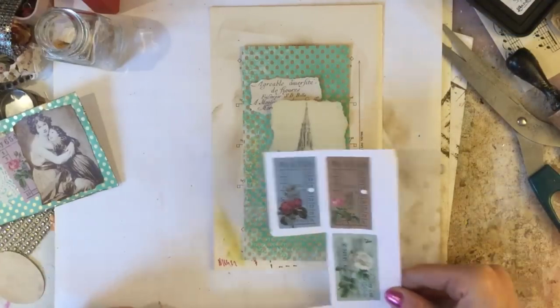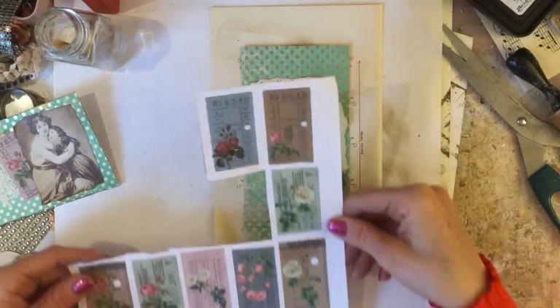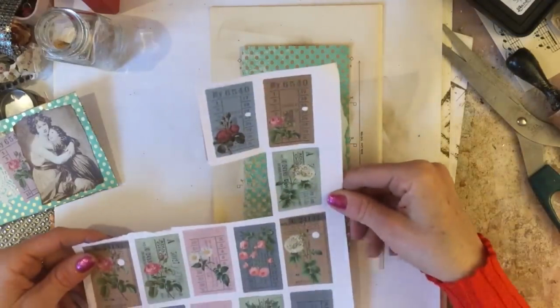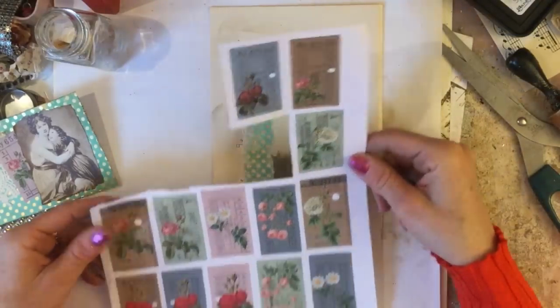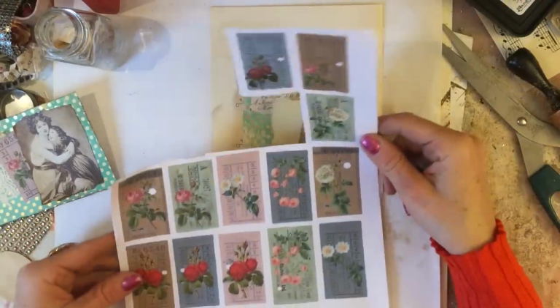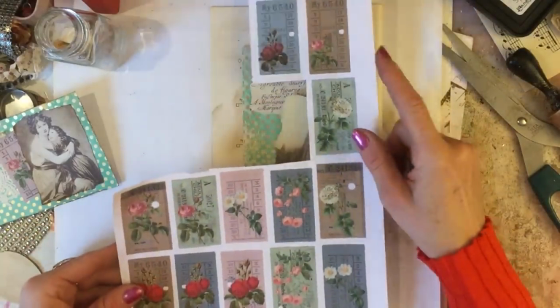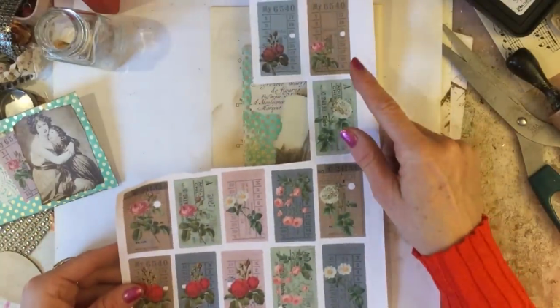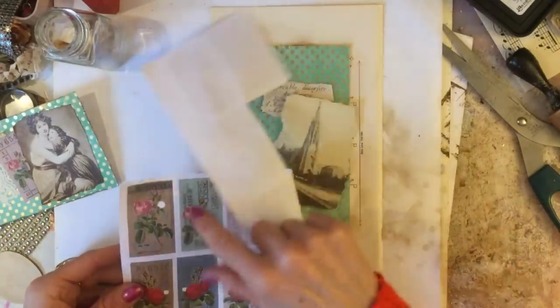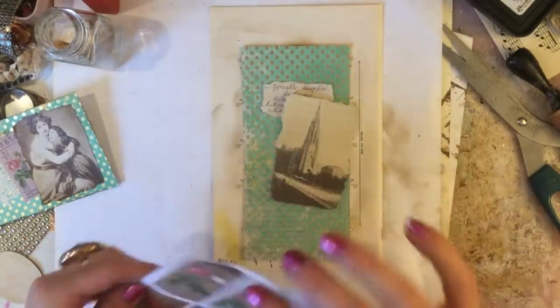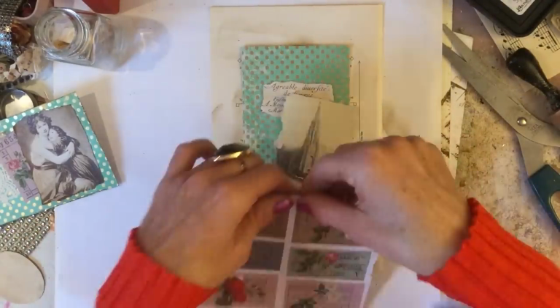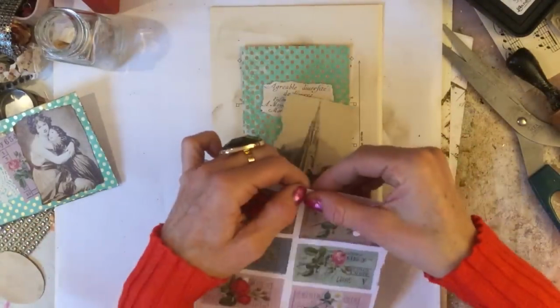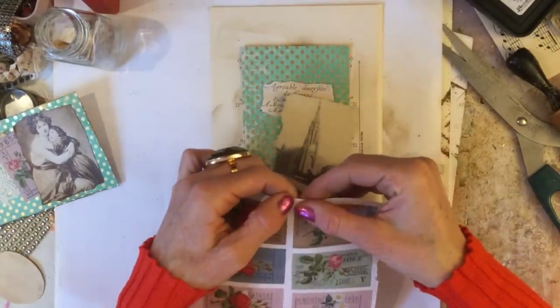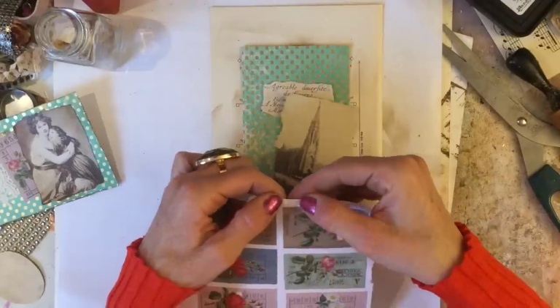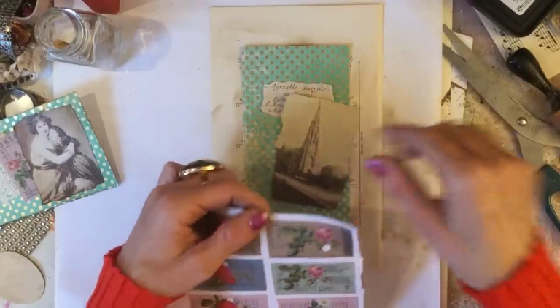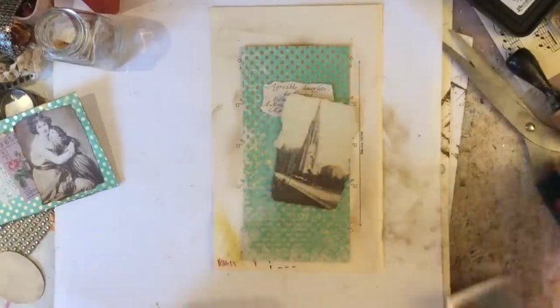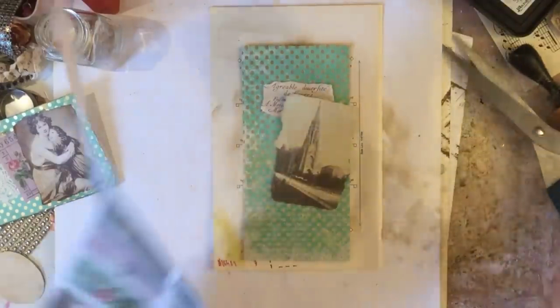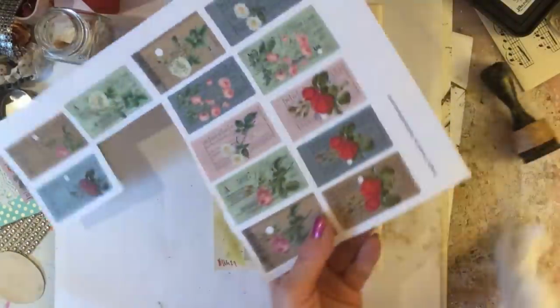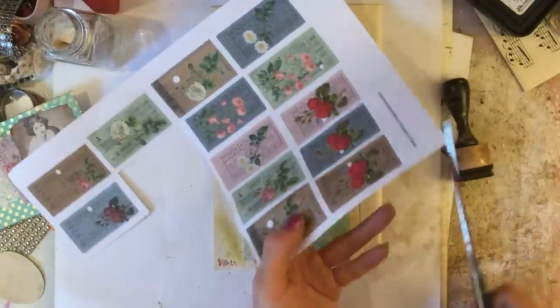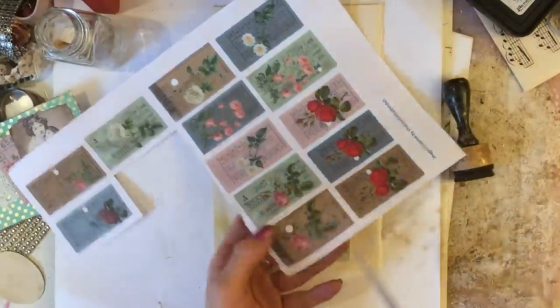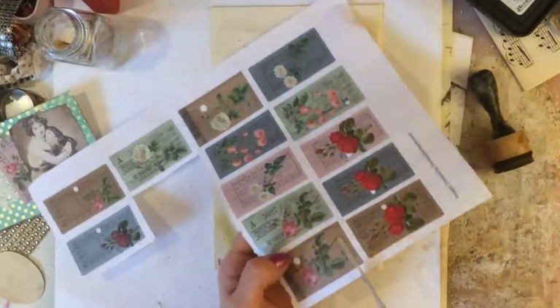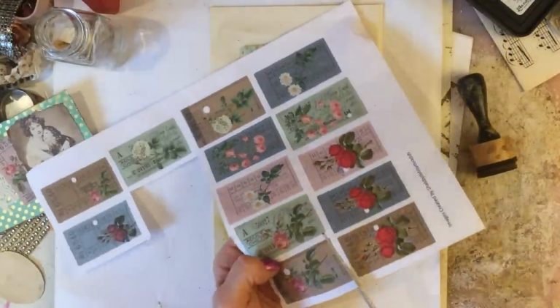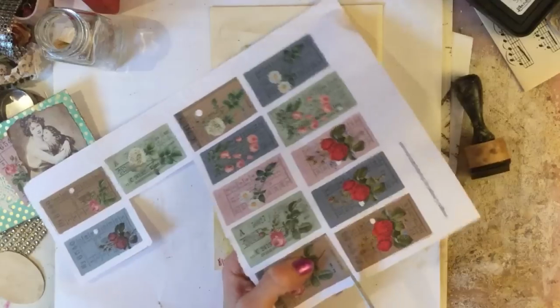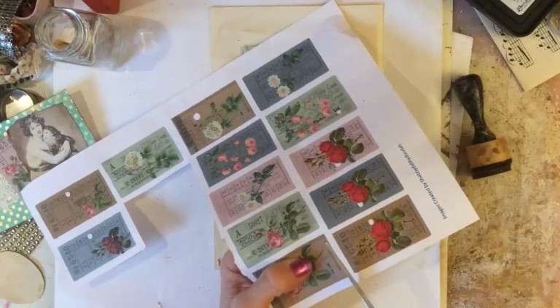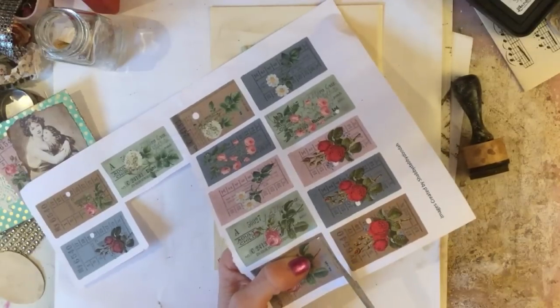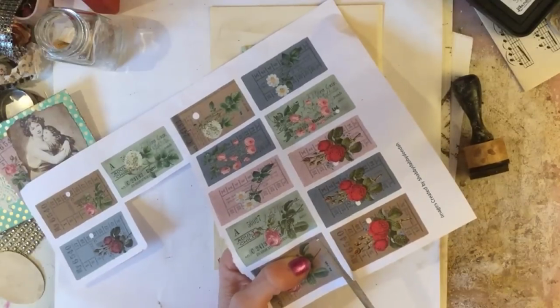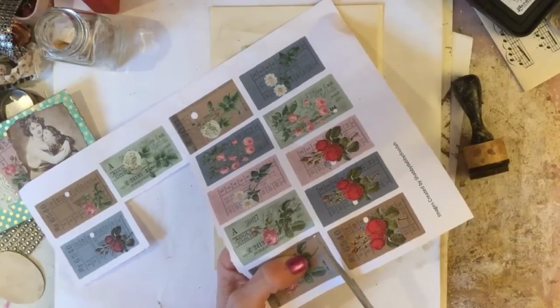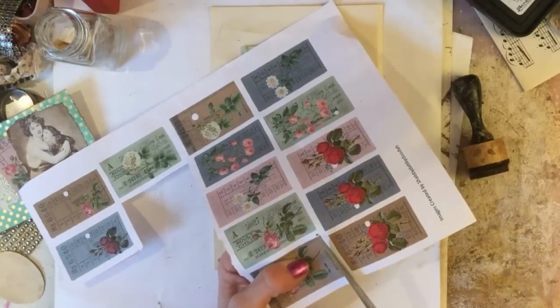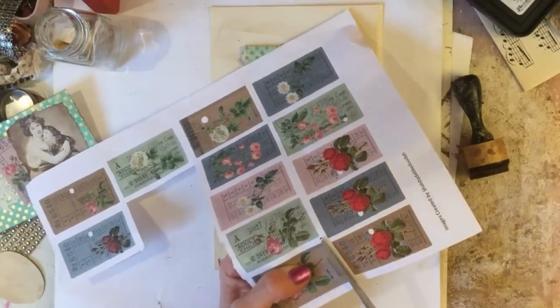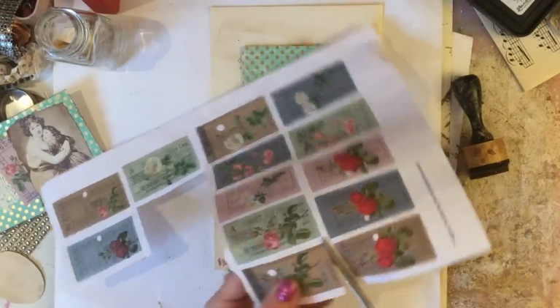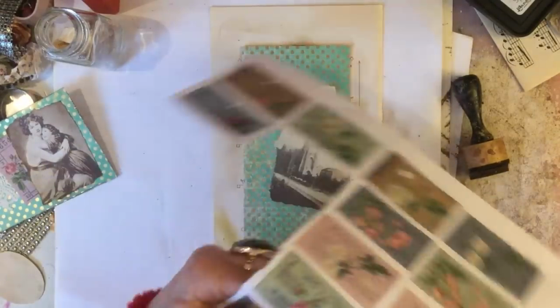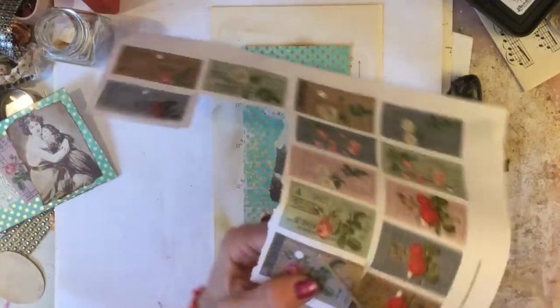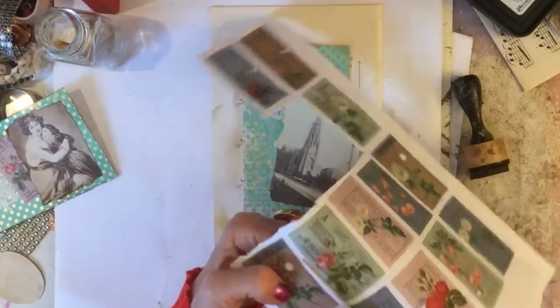We could either use this brown one or actually this brown one's slightly bigger, so perhaps we'll just cut that around and cut that down.